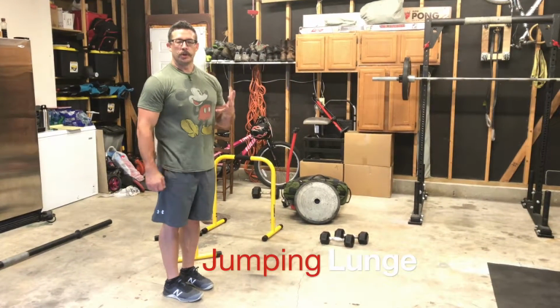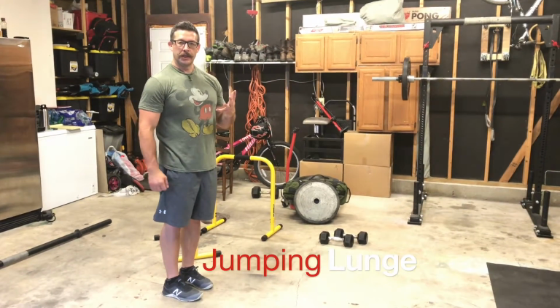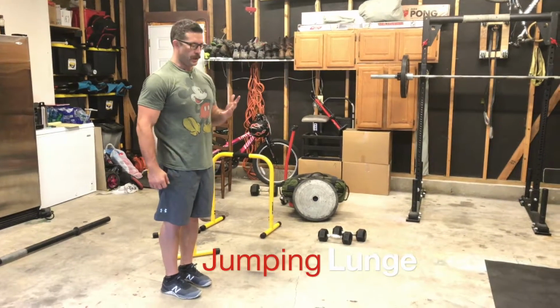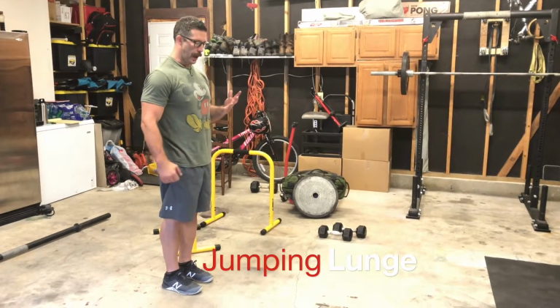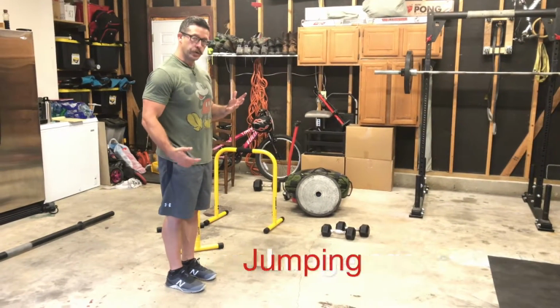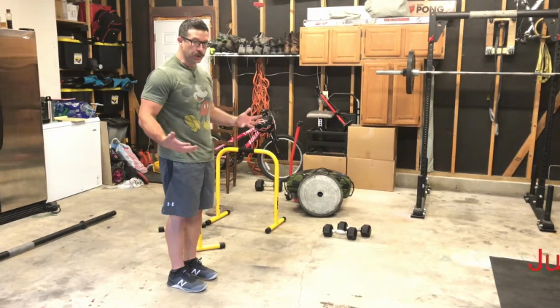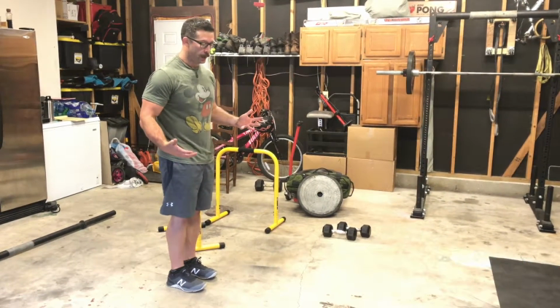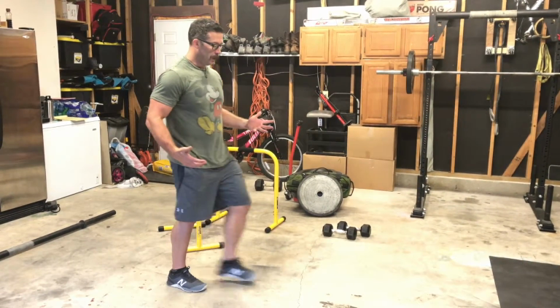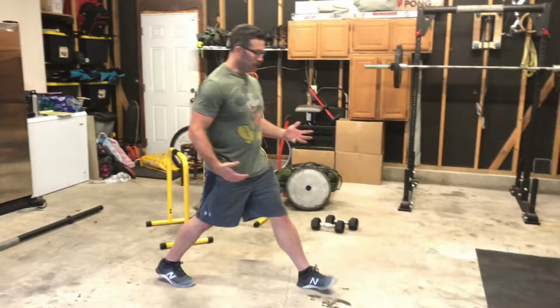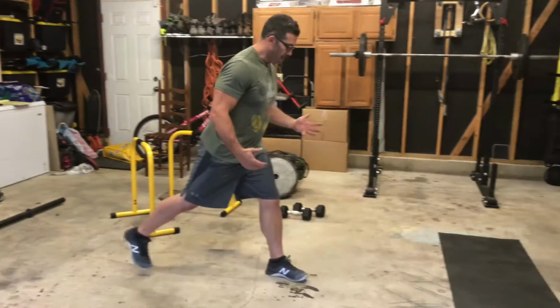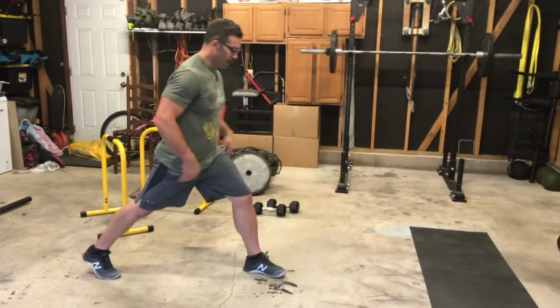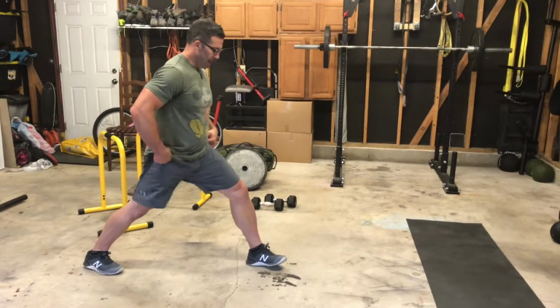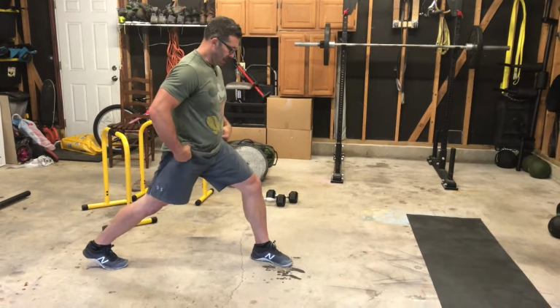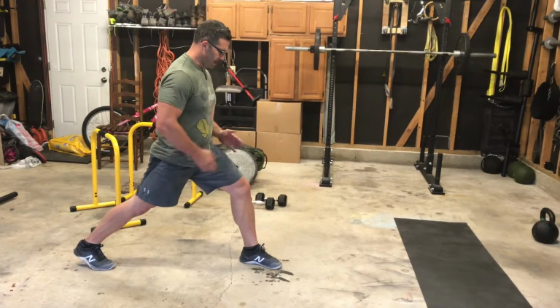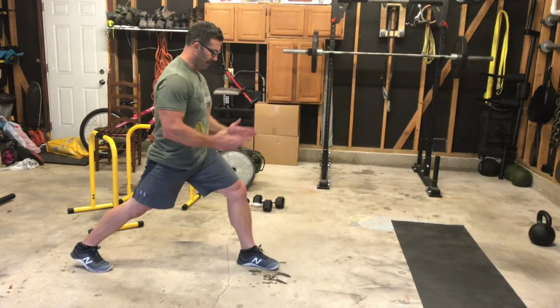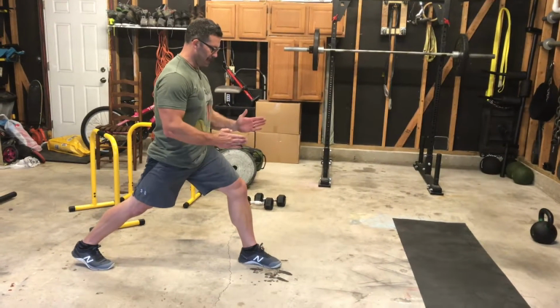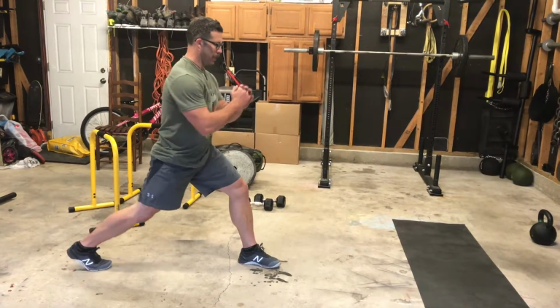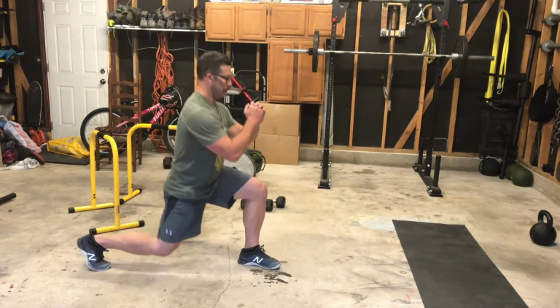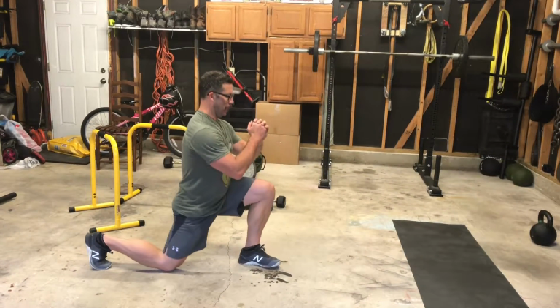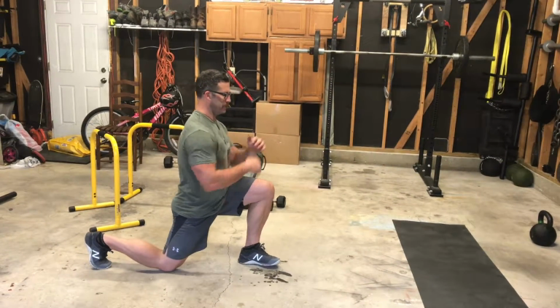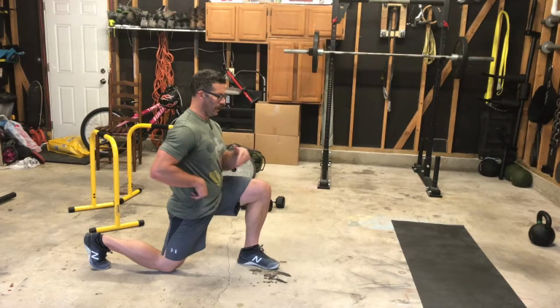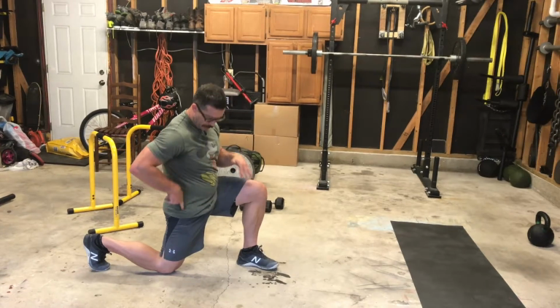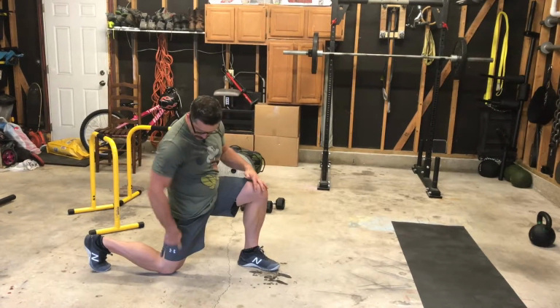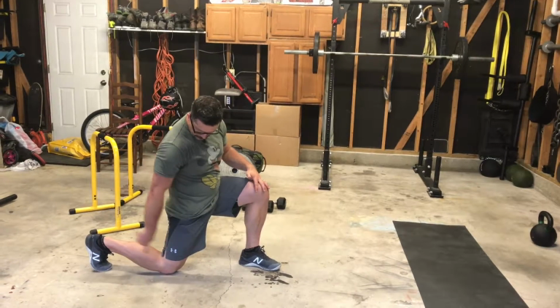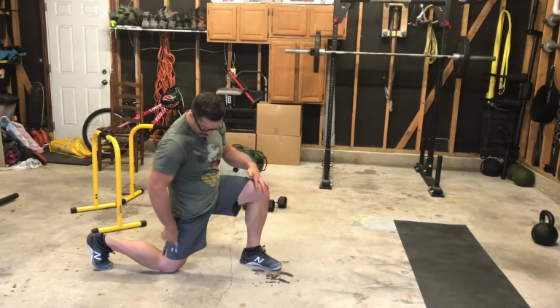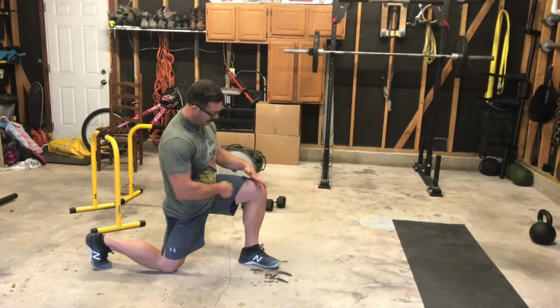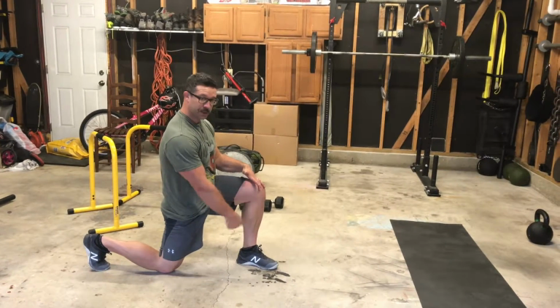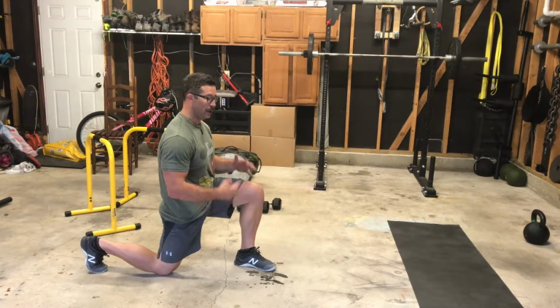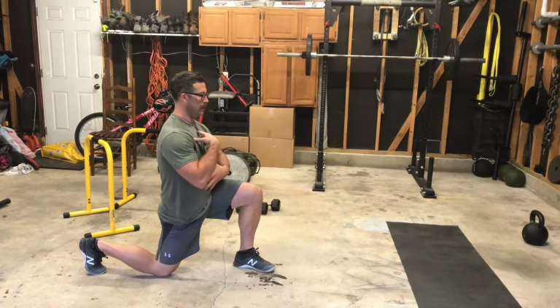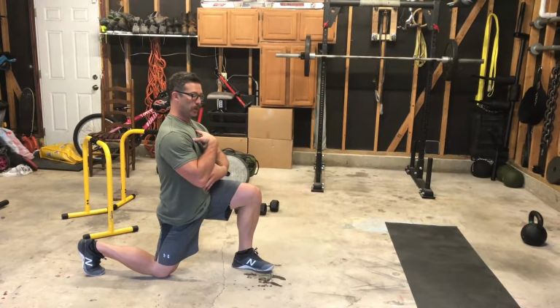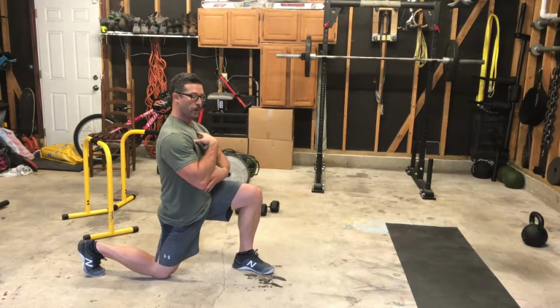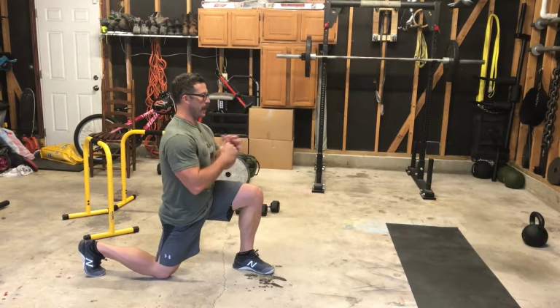So jumping lunges — how do you do a lunge anyway? Take your step forward. Get your hips locked in. My feet are nice and straight. I pull myself down. You notice the knee is at 90, this knee is at 90, and my torso is erect.